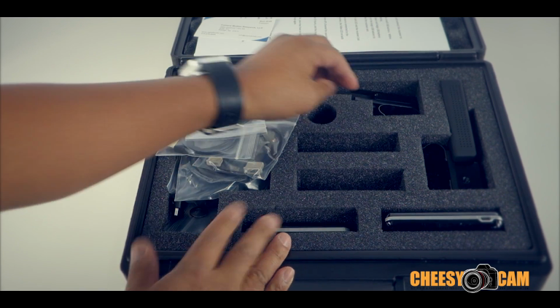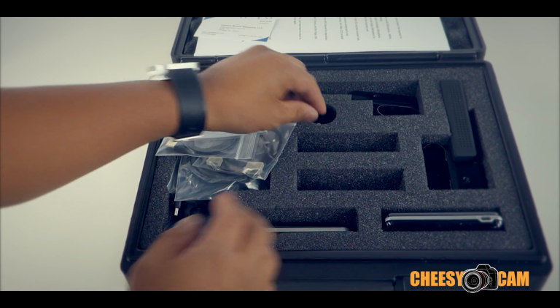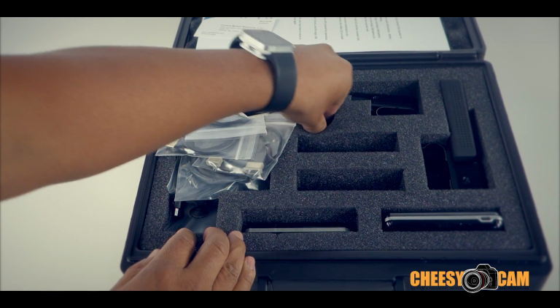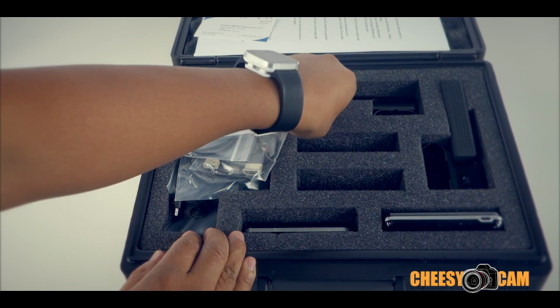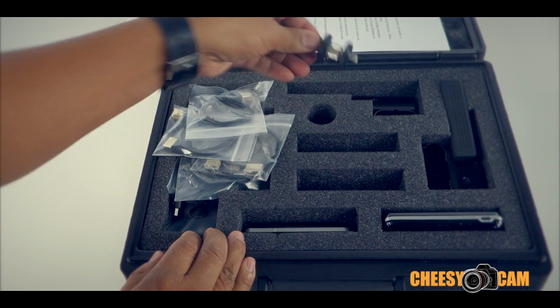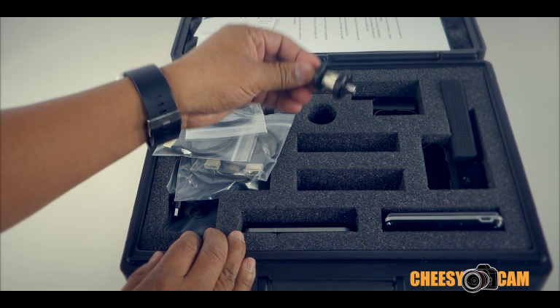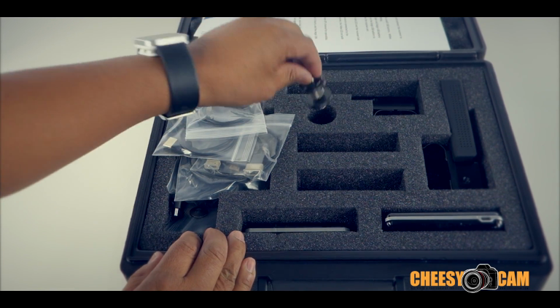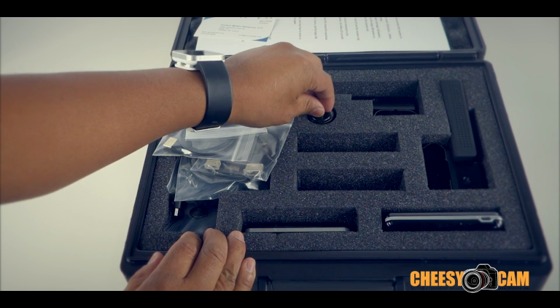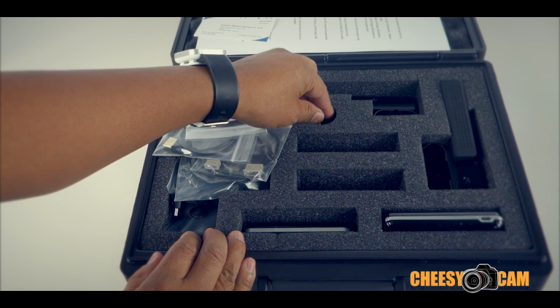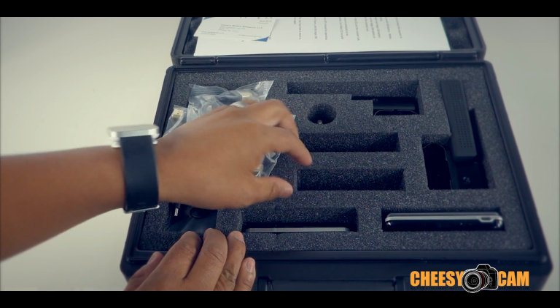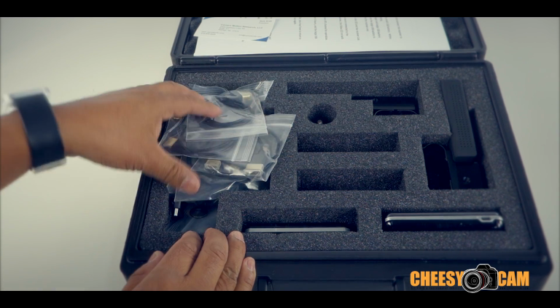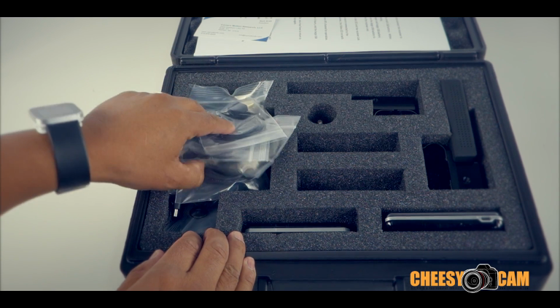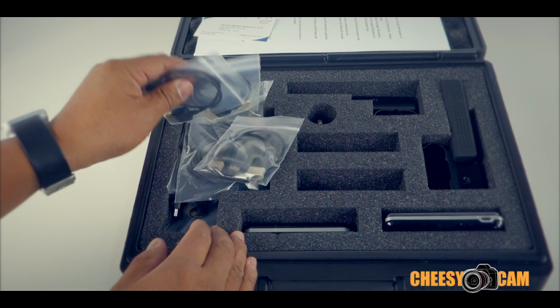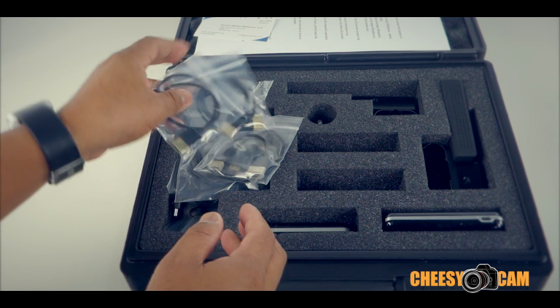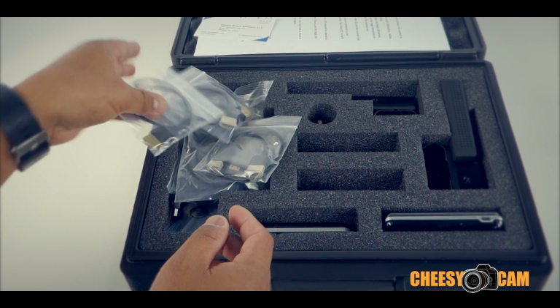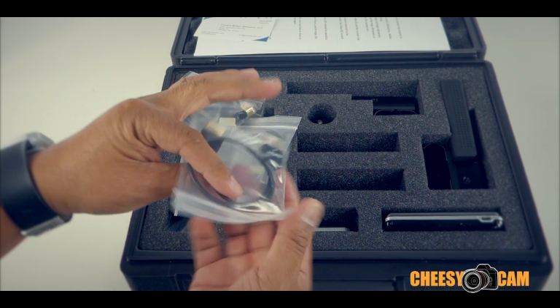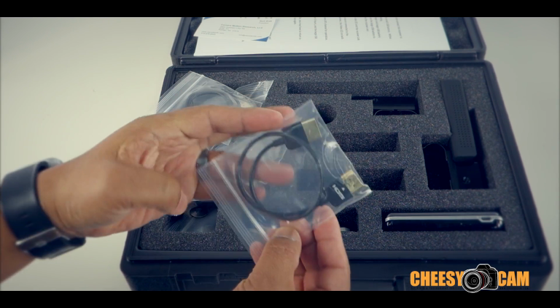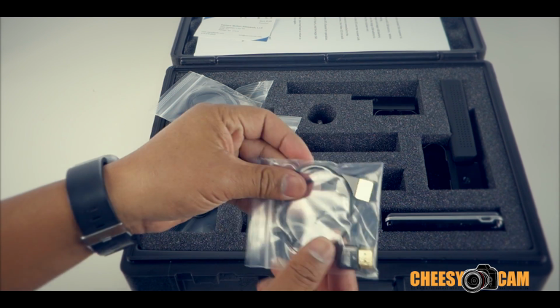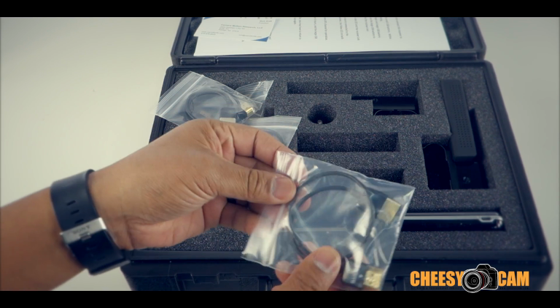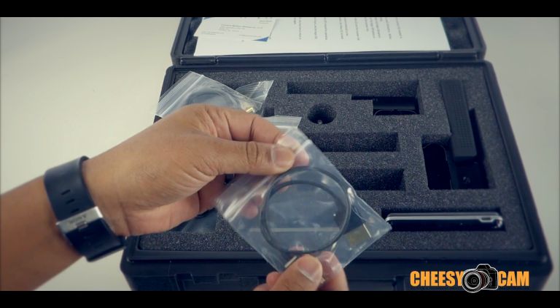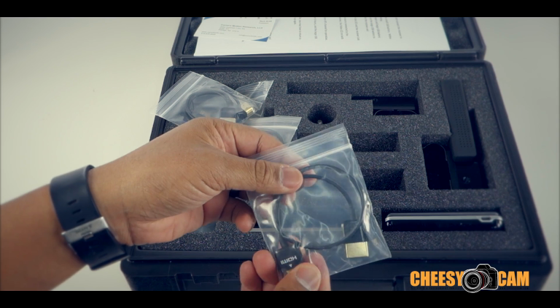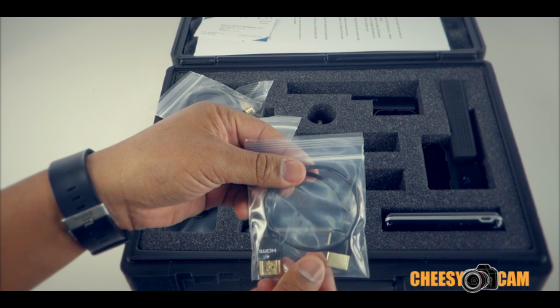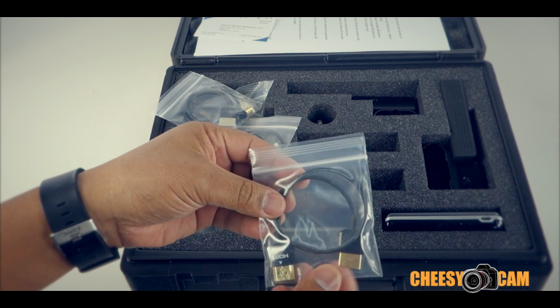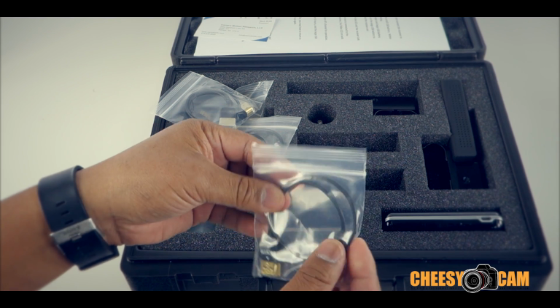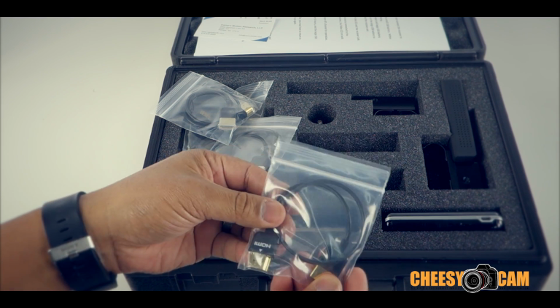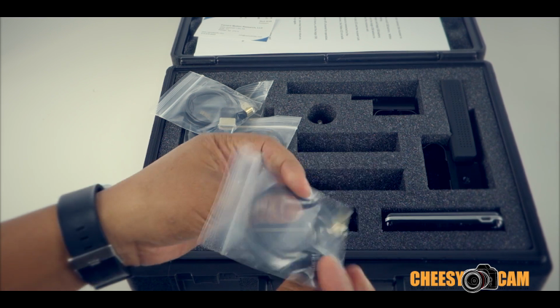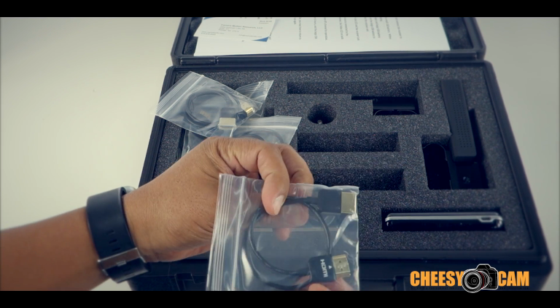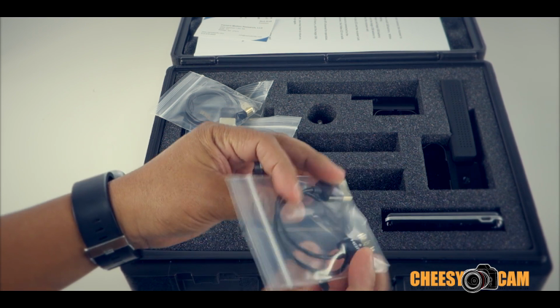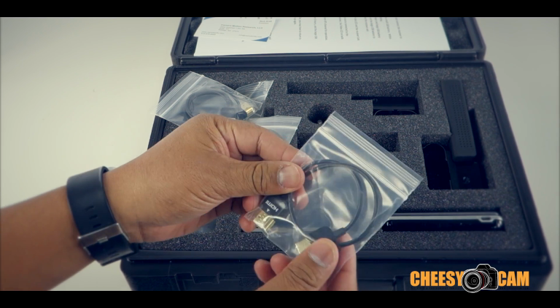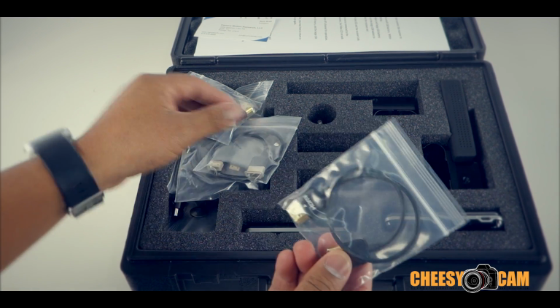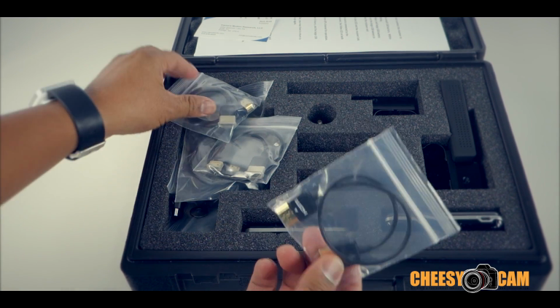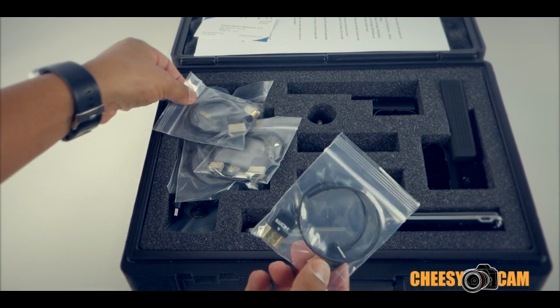Like I mentioned, they give you everything you need — different types of hot shoe mounts, and very cool little HDMI cables here. They're super thin, flexible, and very short, which keeps everything nice and neat.